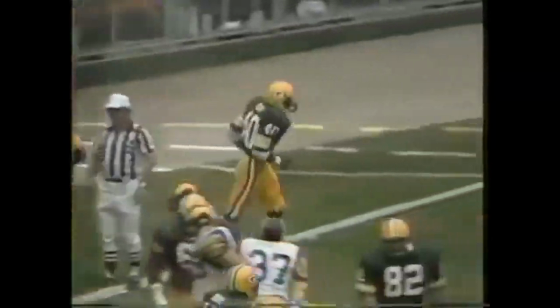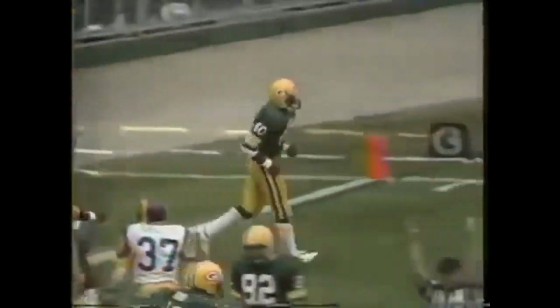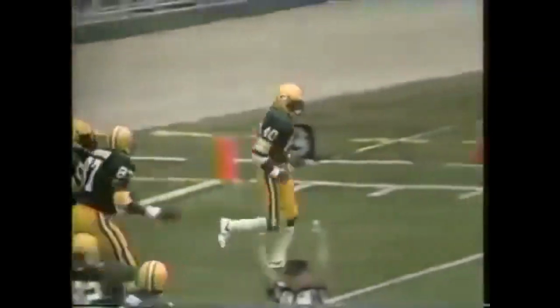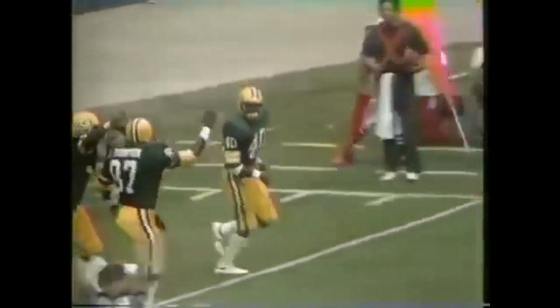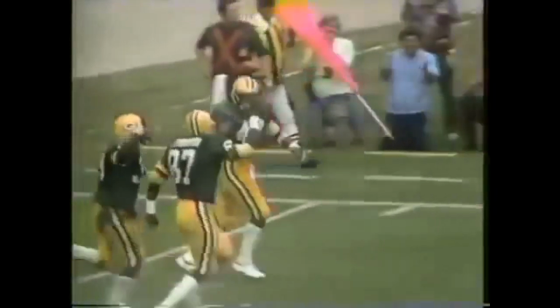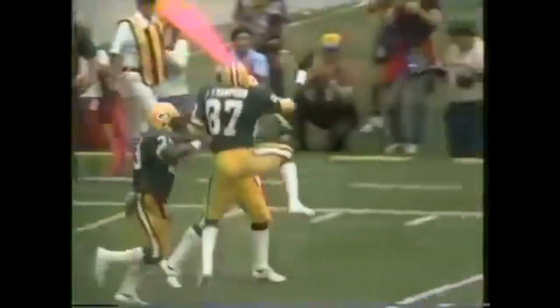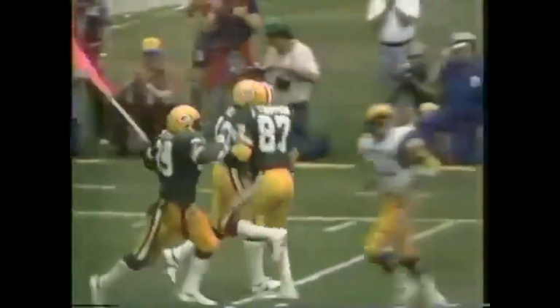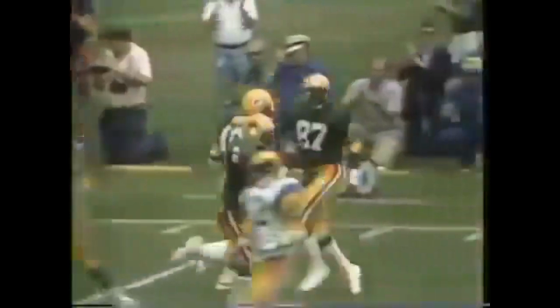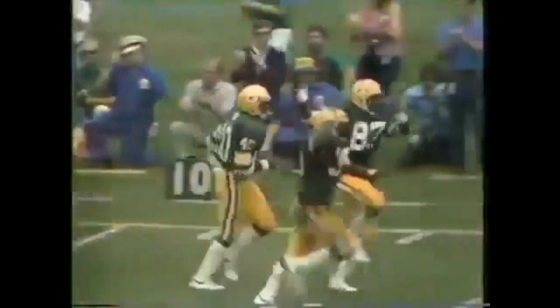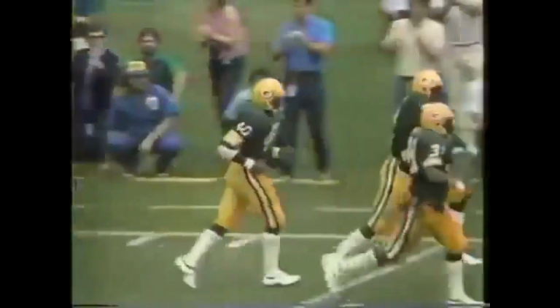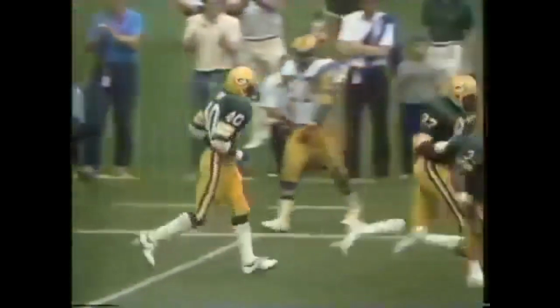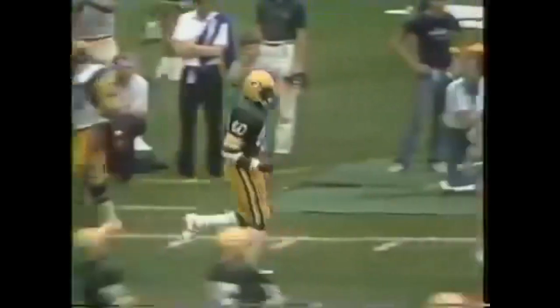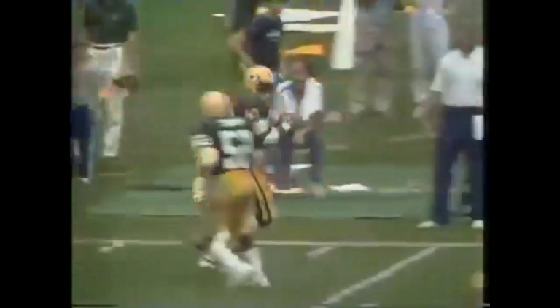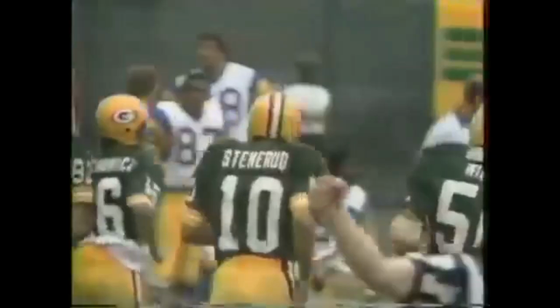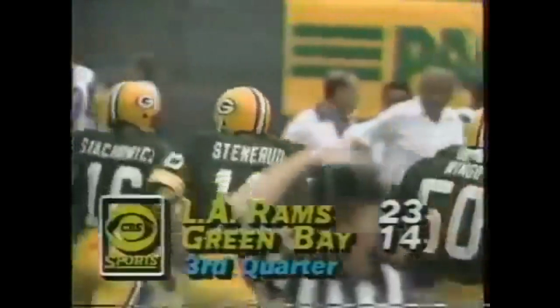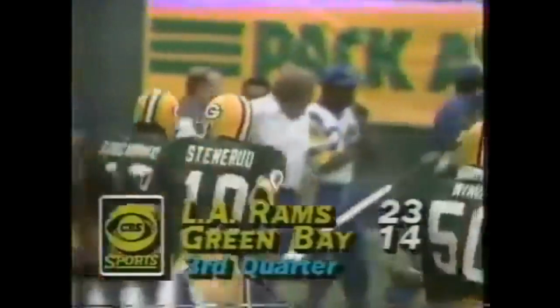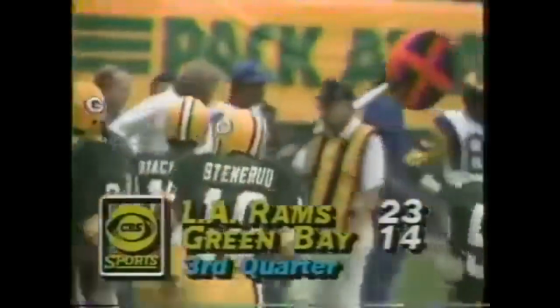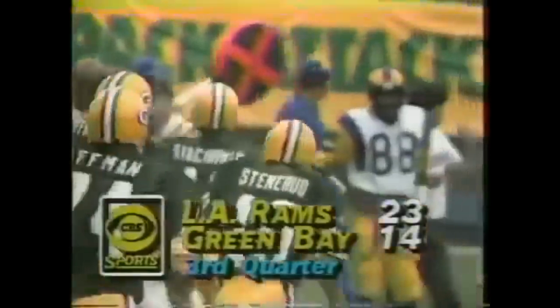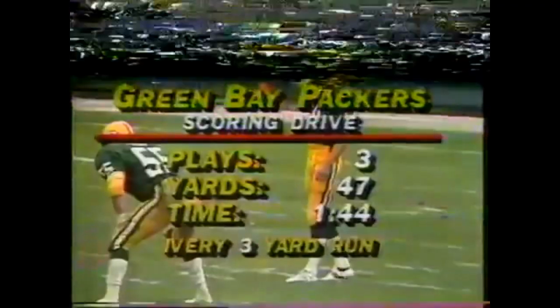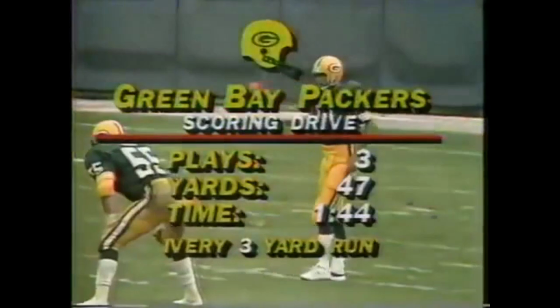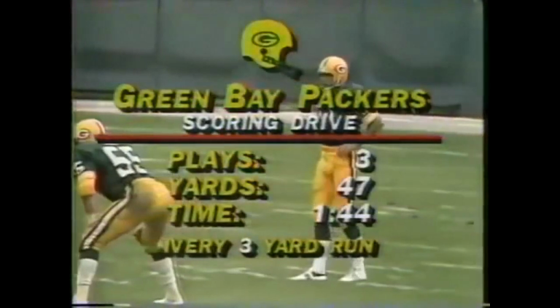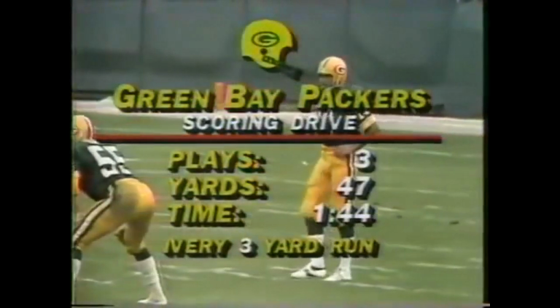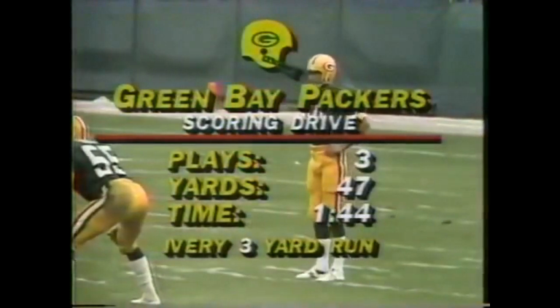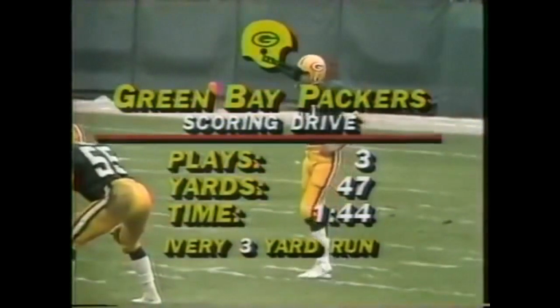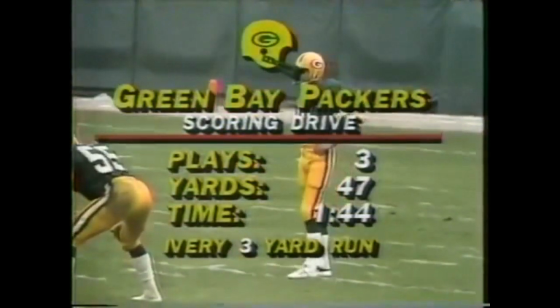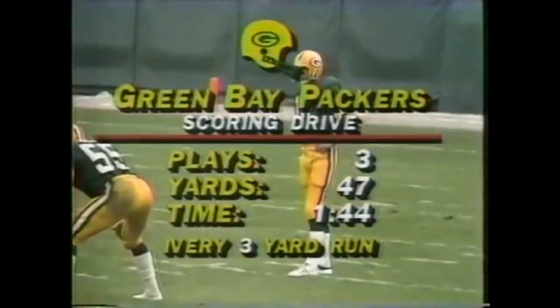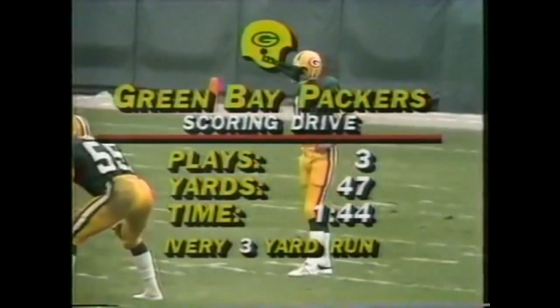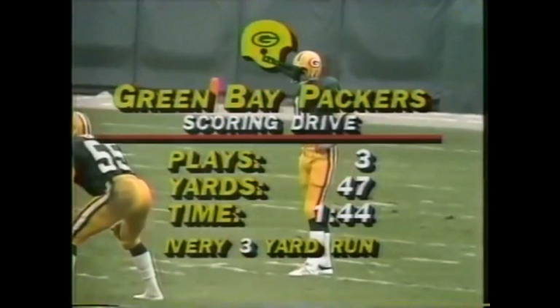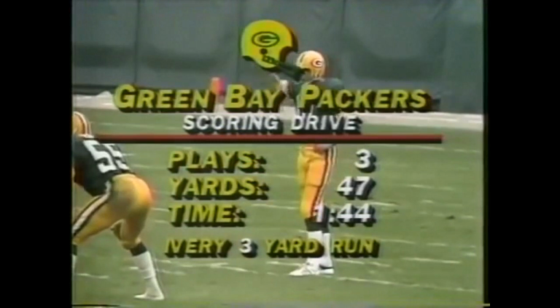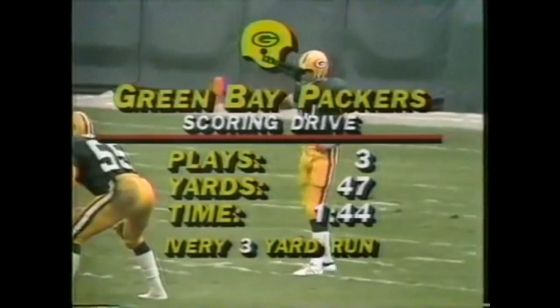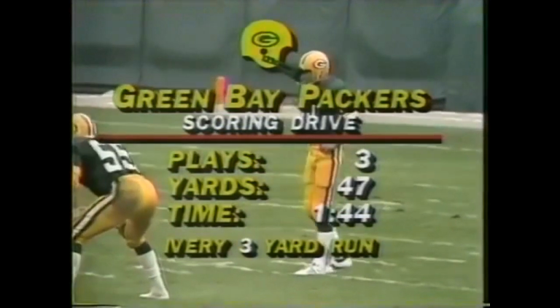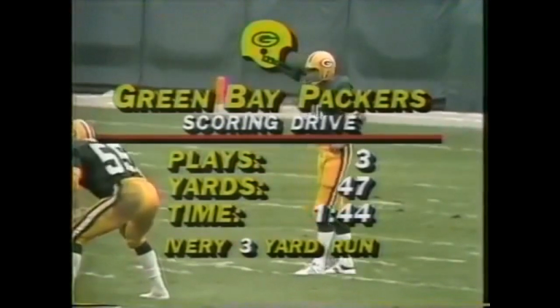He stuck it in there good. They had a wing back on the right side. Three left in the half. The Rams replay 47 yards and a touchdown run by Eddie Lee Ivory.